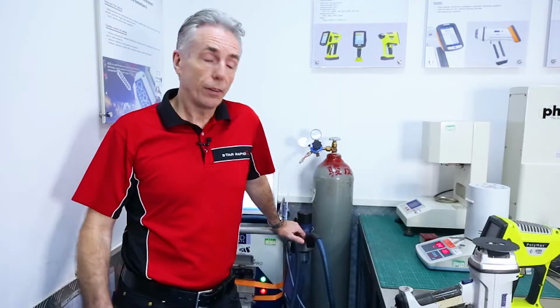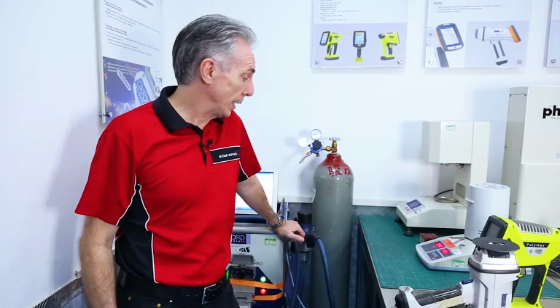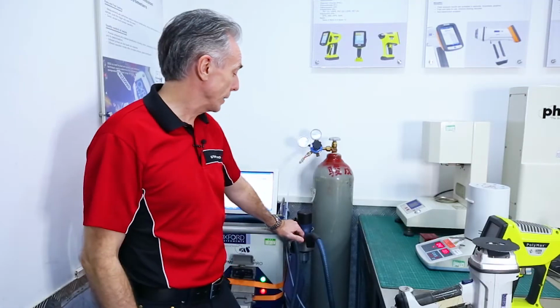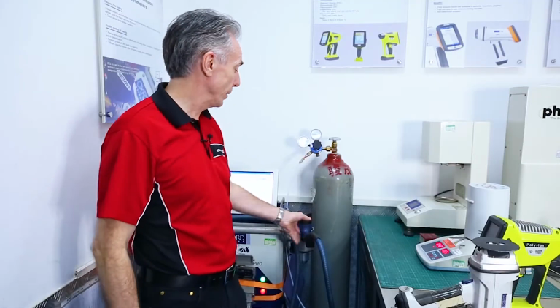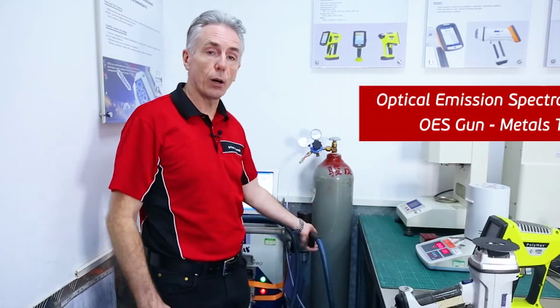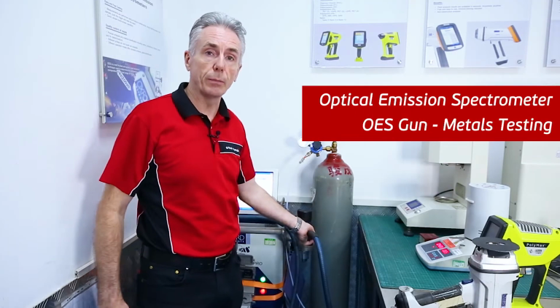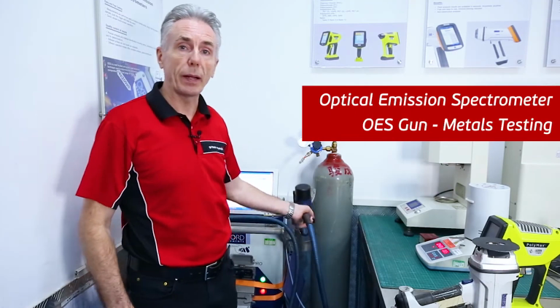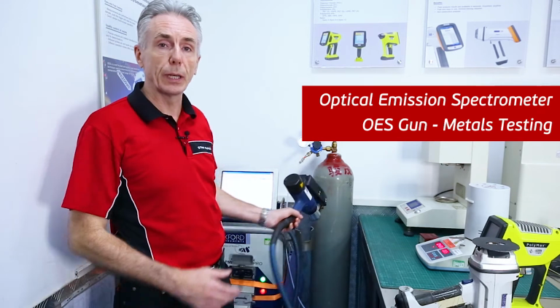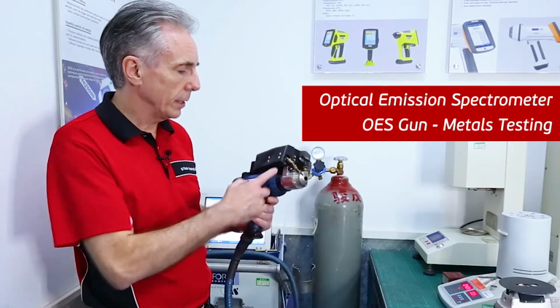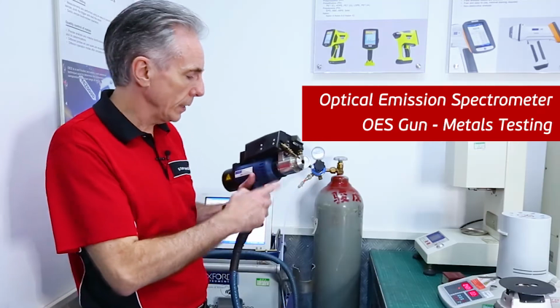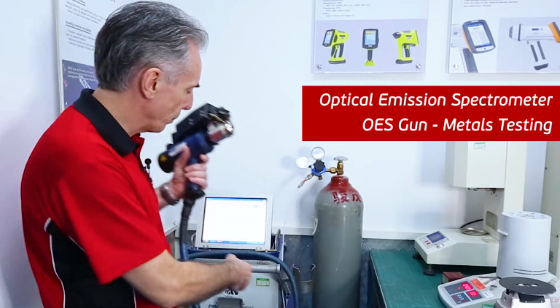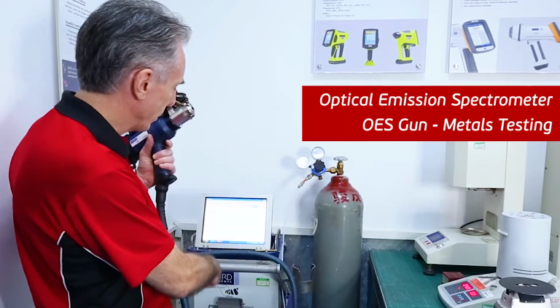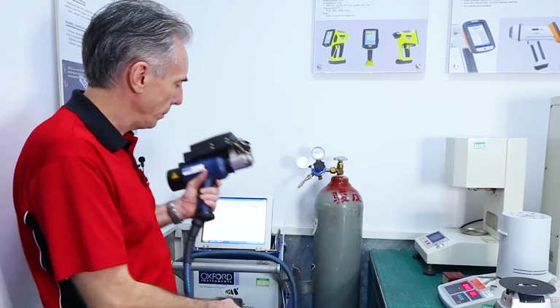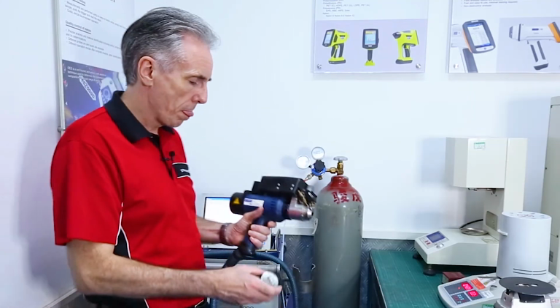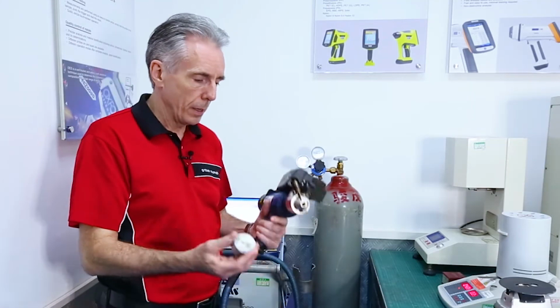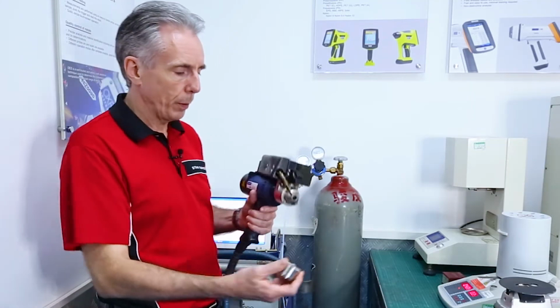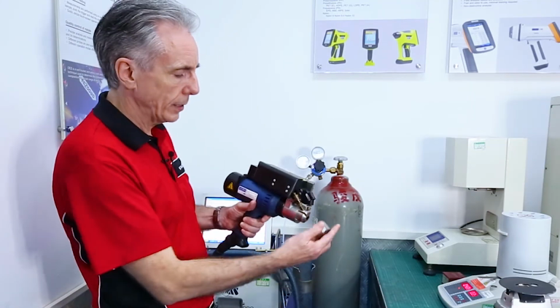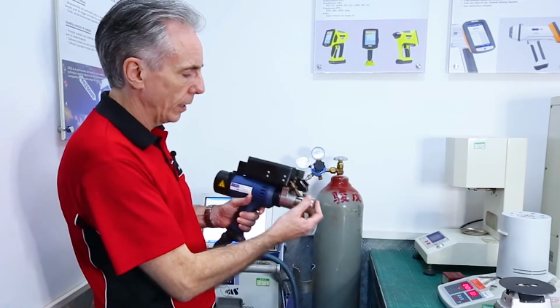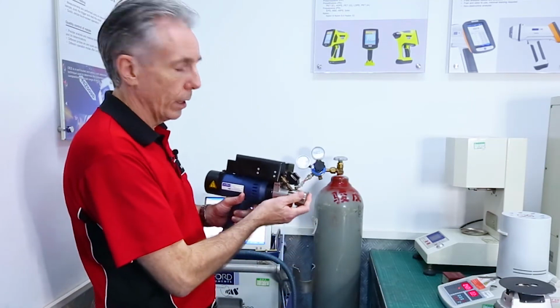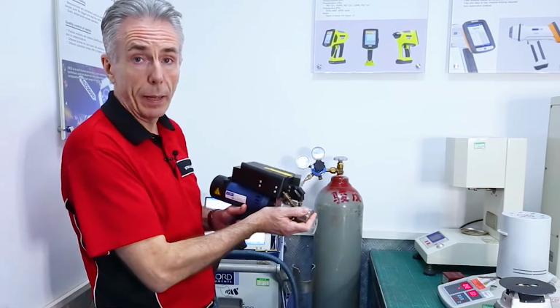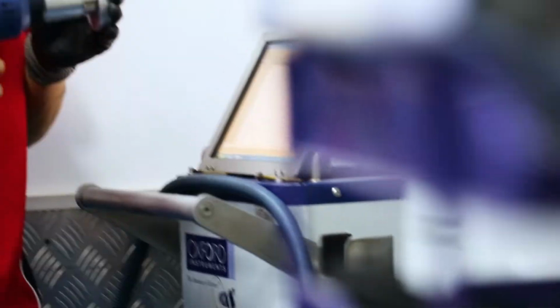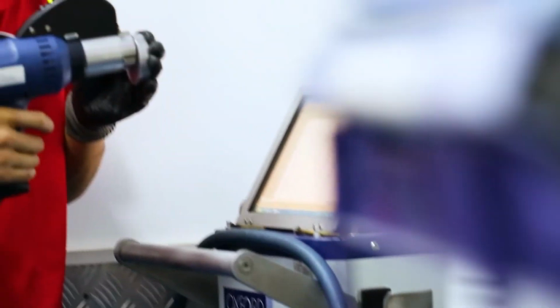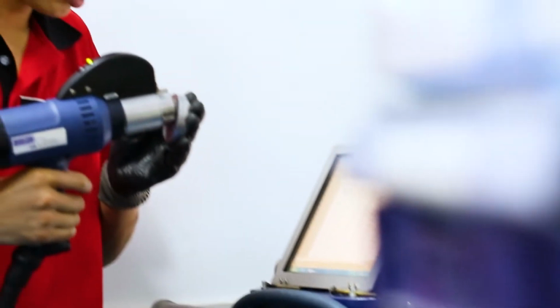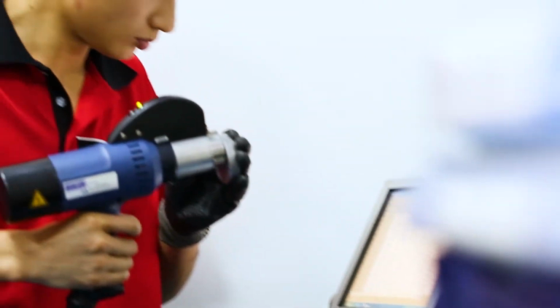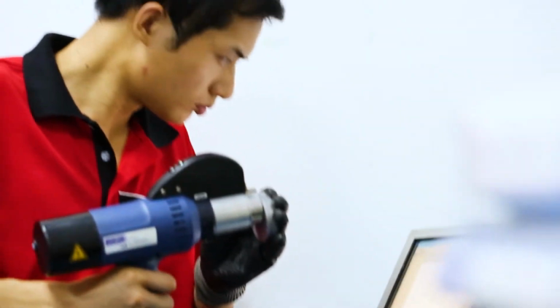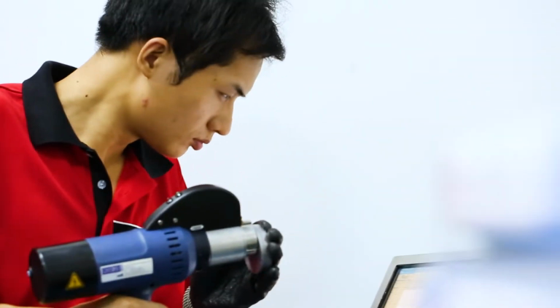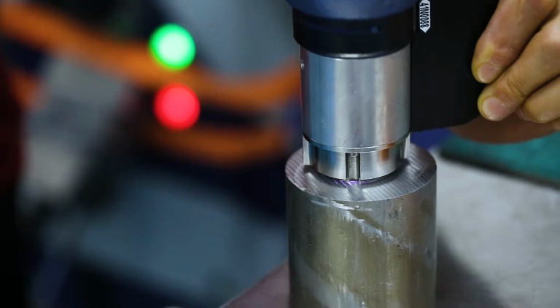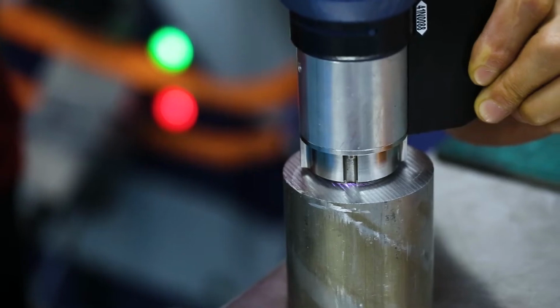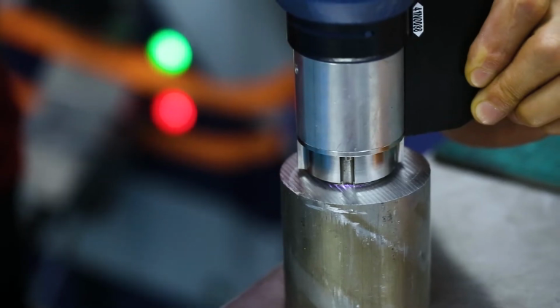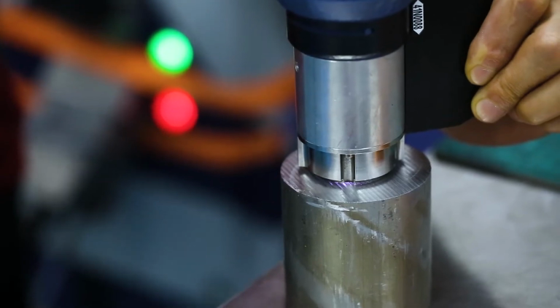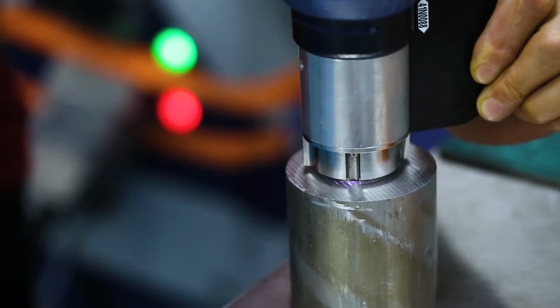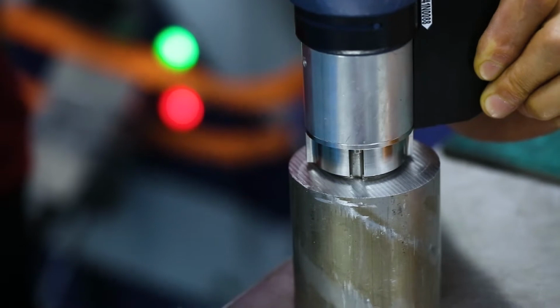The first machine I'd like to show you is our optical emission spectrometer. This is the gun and this is the body of the machine. You put this onto the metal, pull the trigger, and it sends what looks like a stream of sparks at the surface.